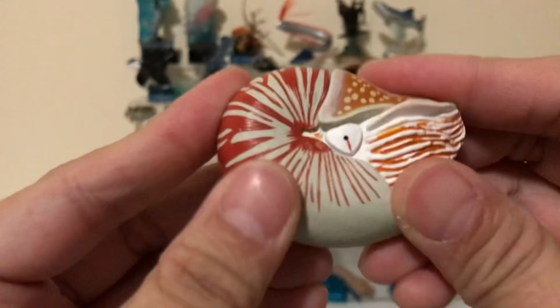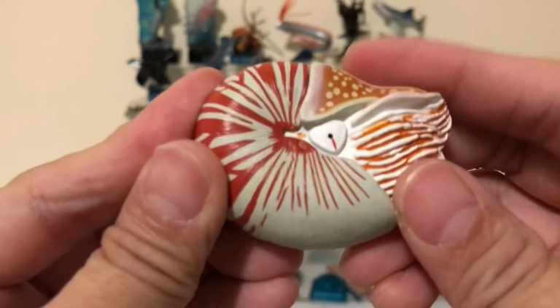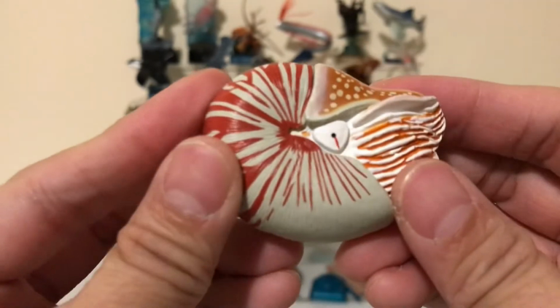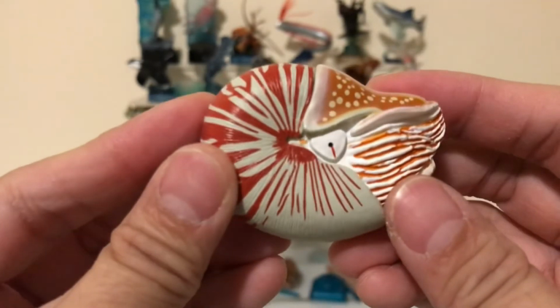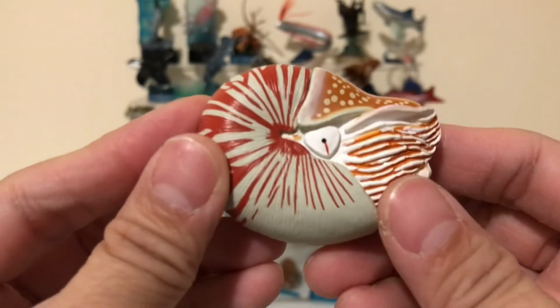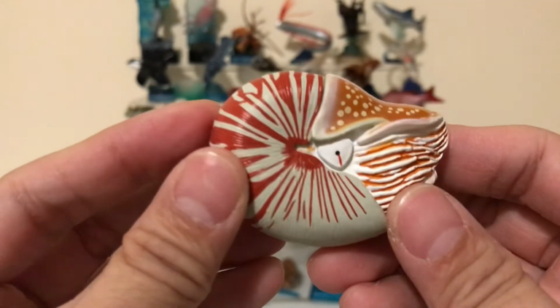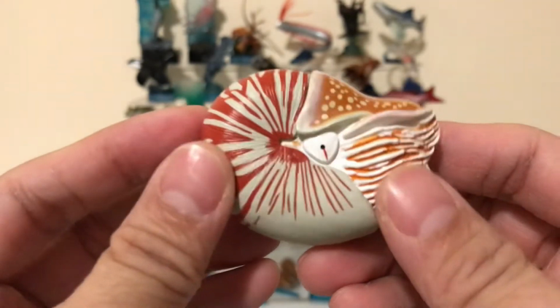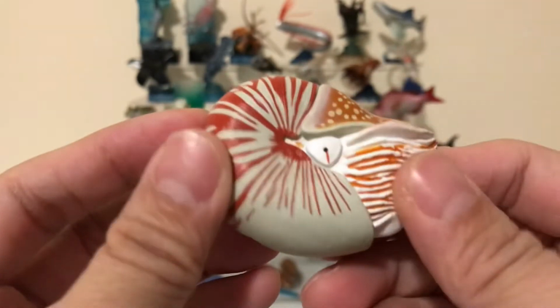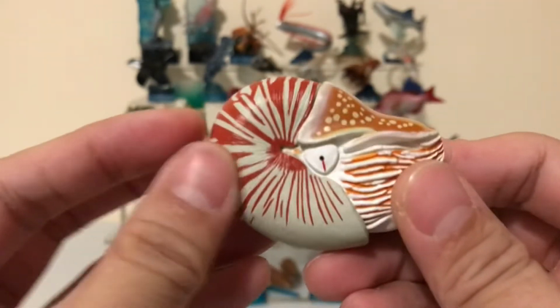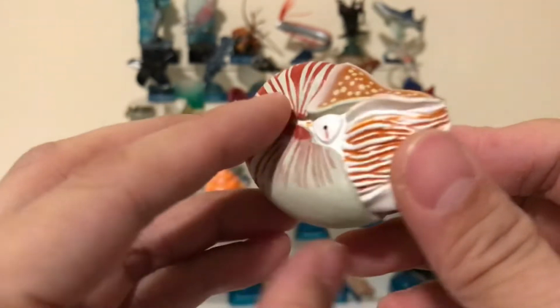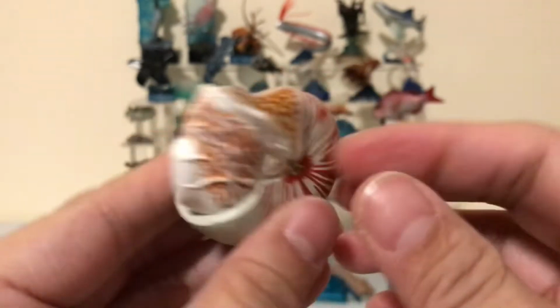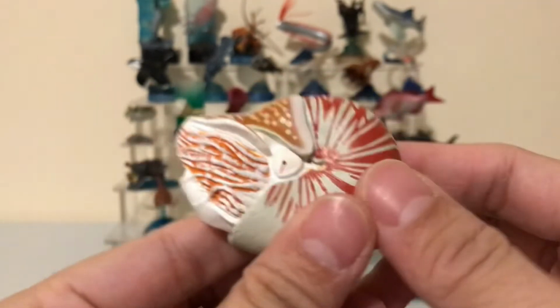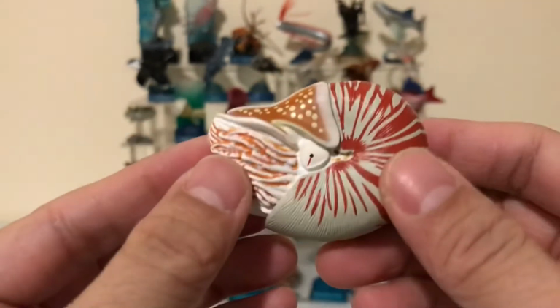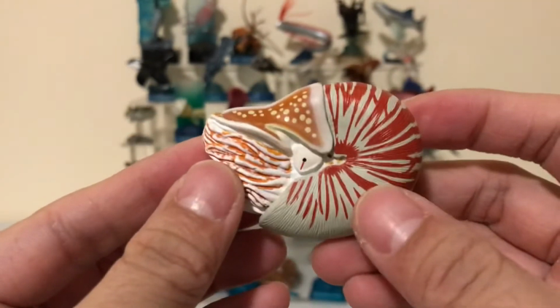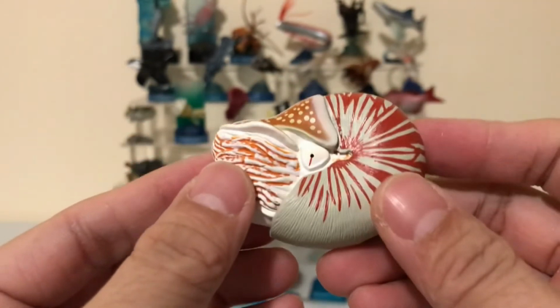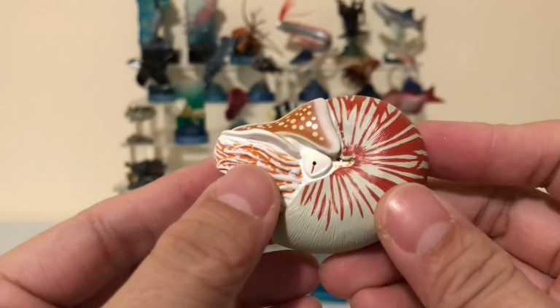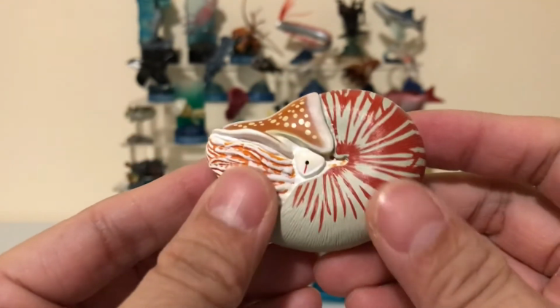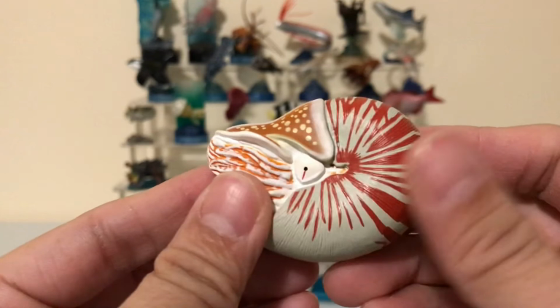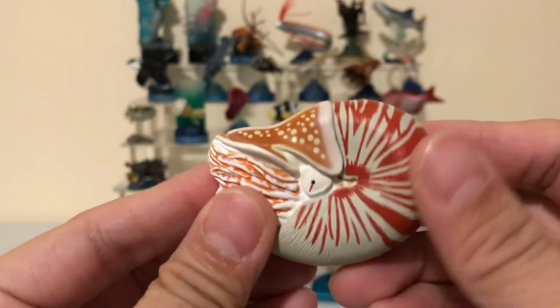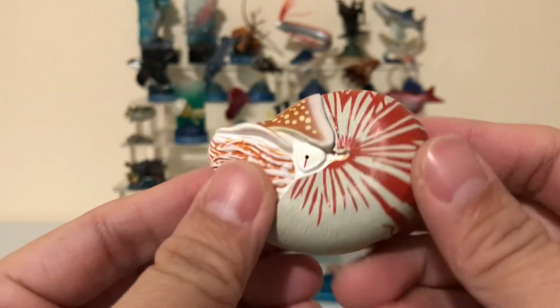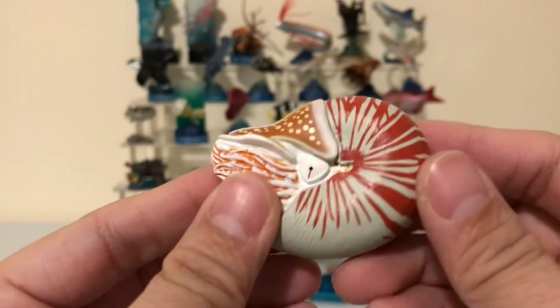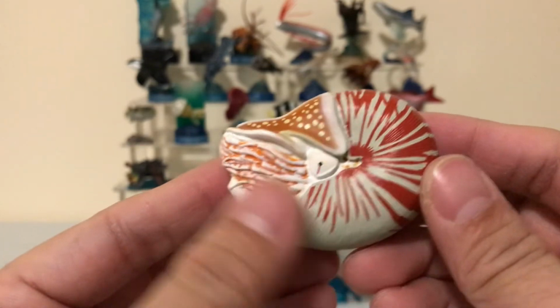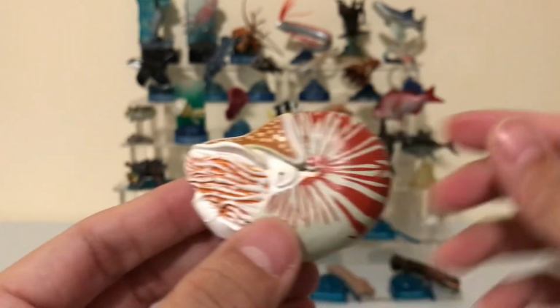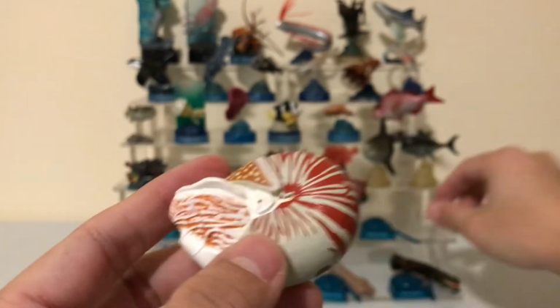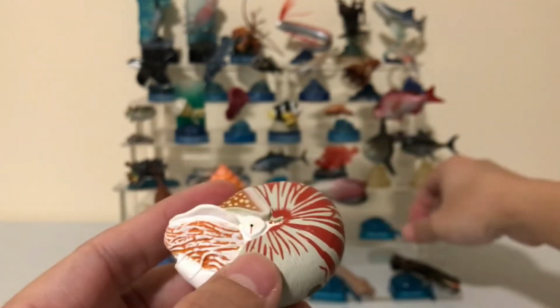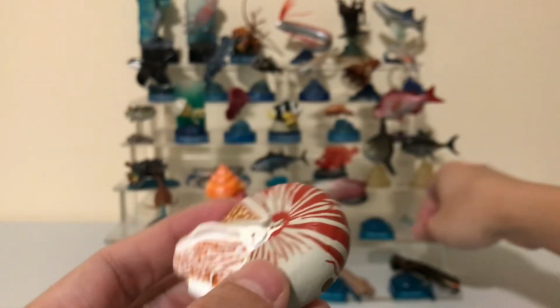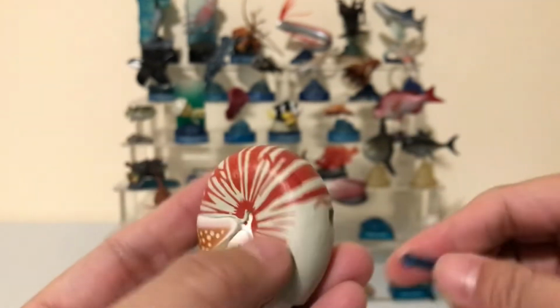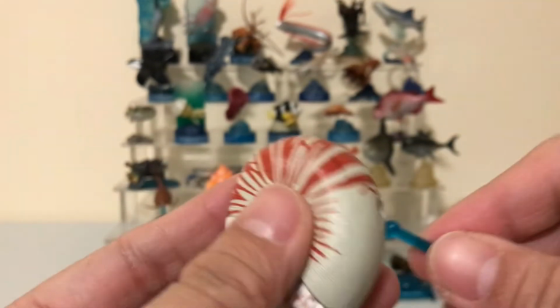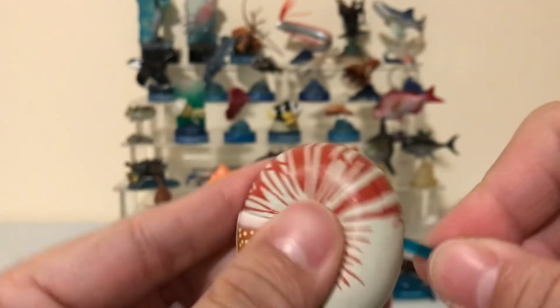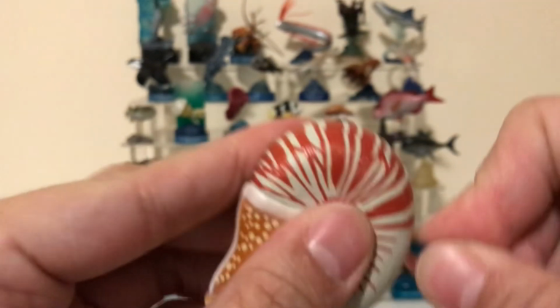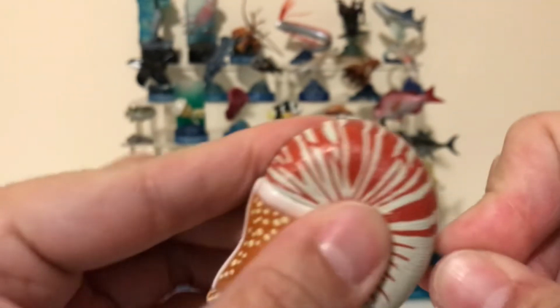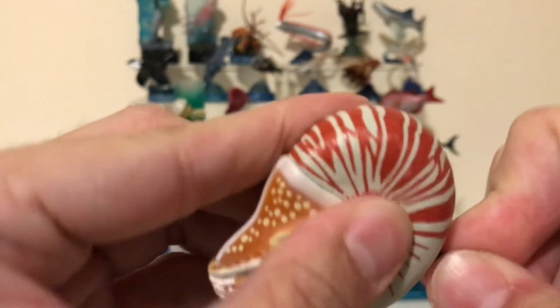These guys can be found in the deep. If you're lucky and you go scuba diving, you might be able to see one of these guys.